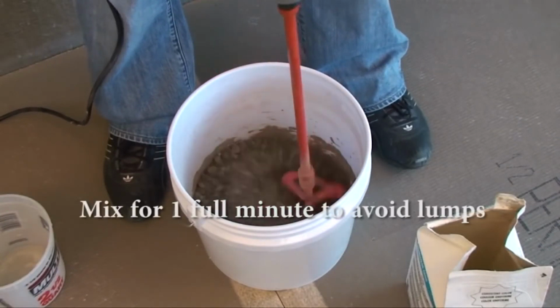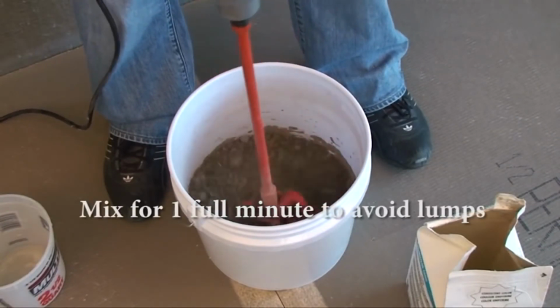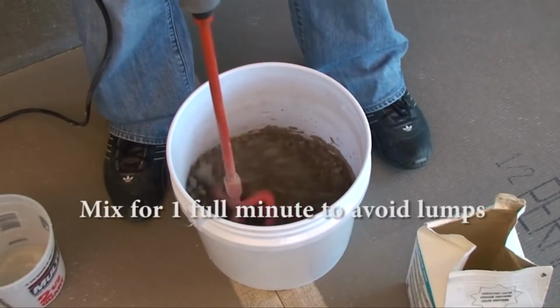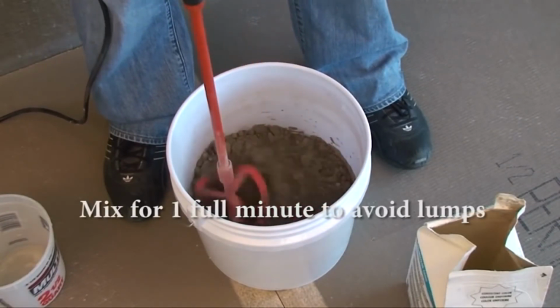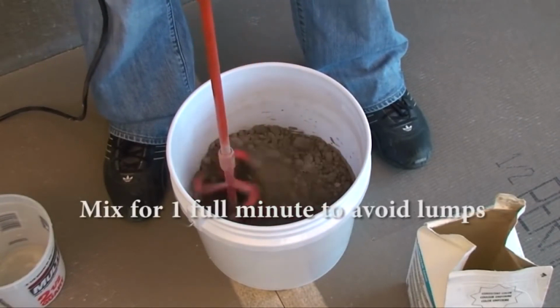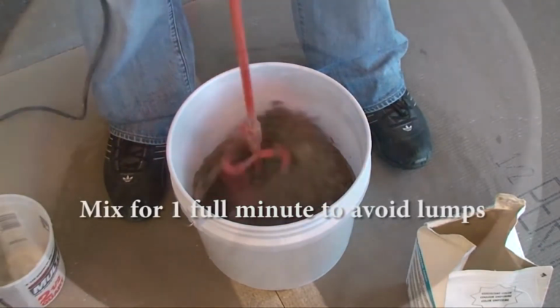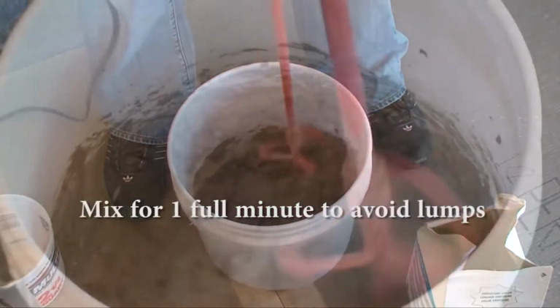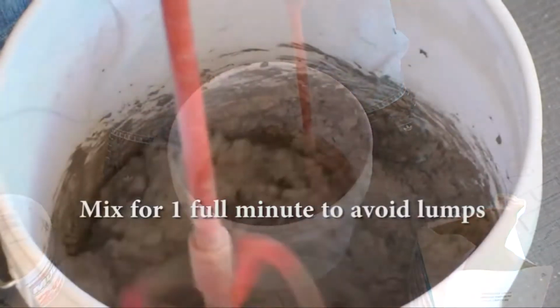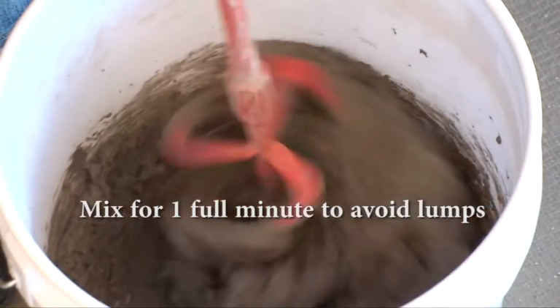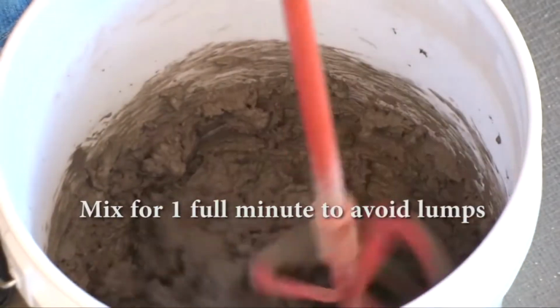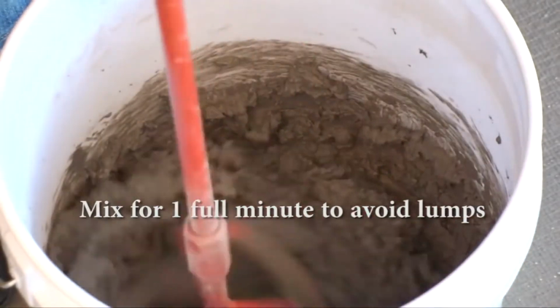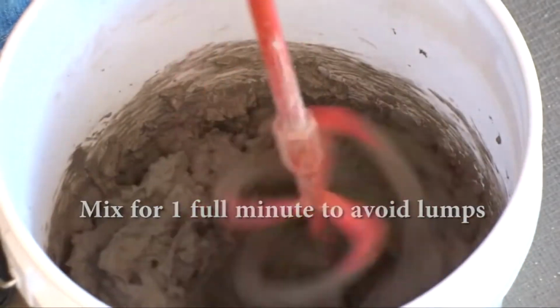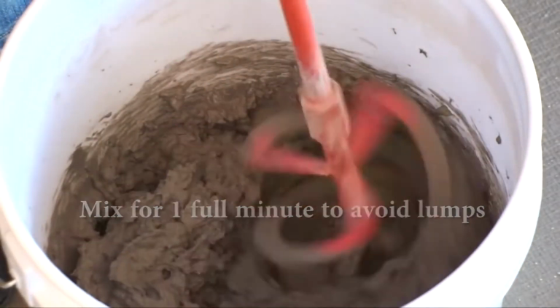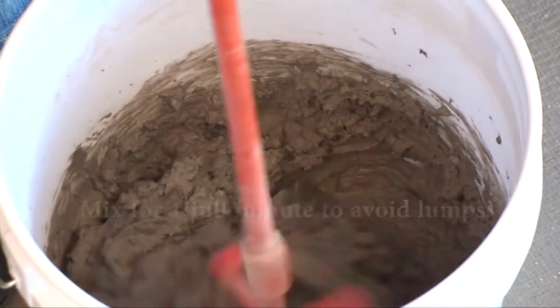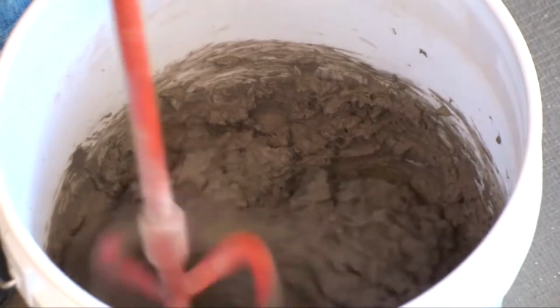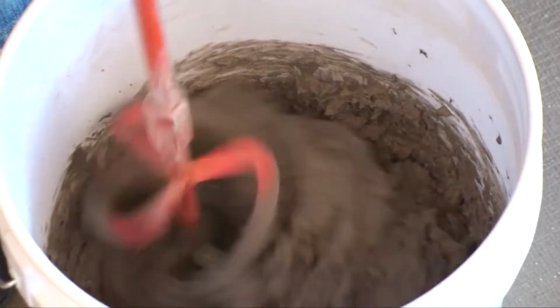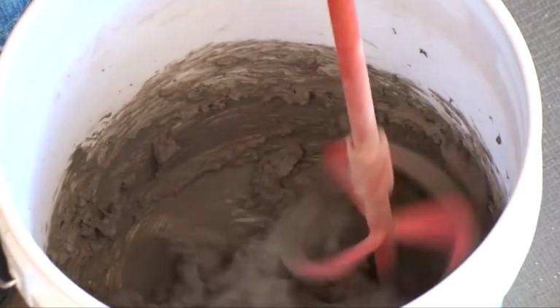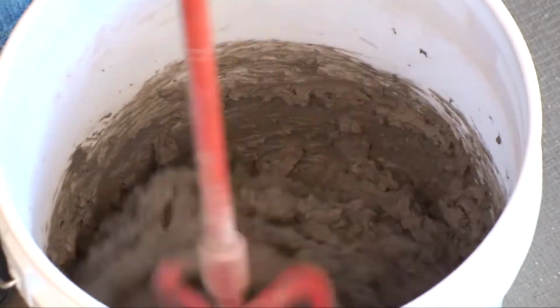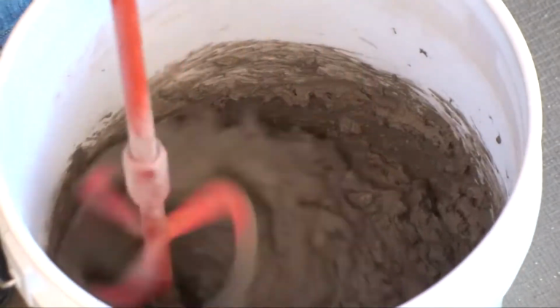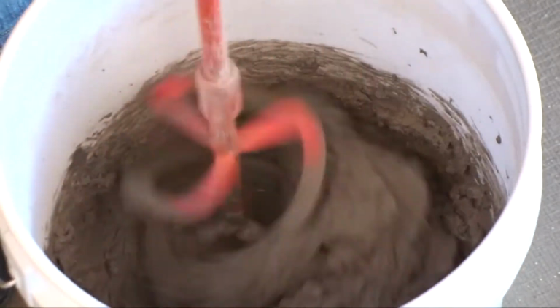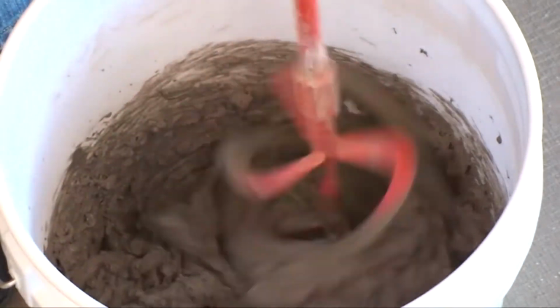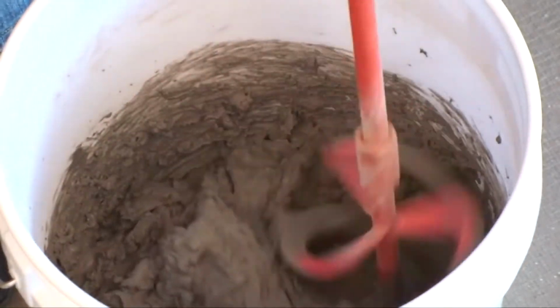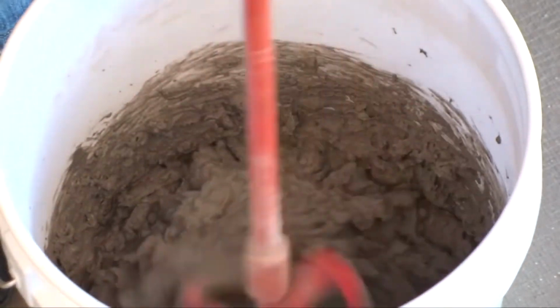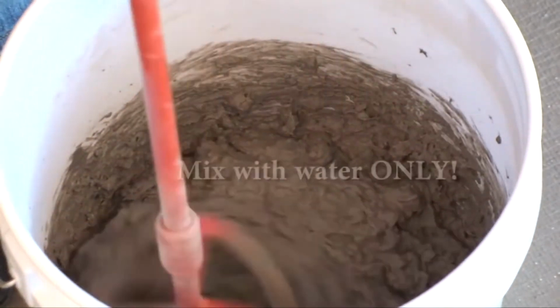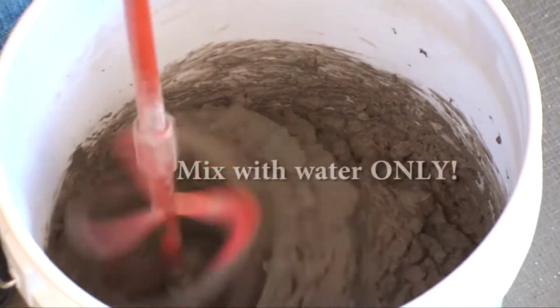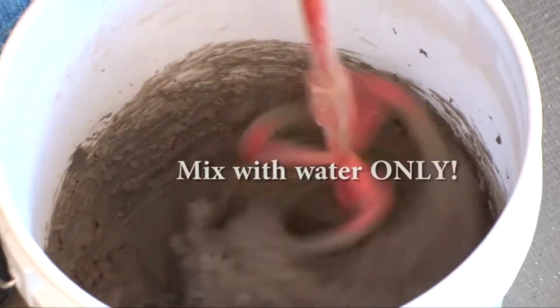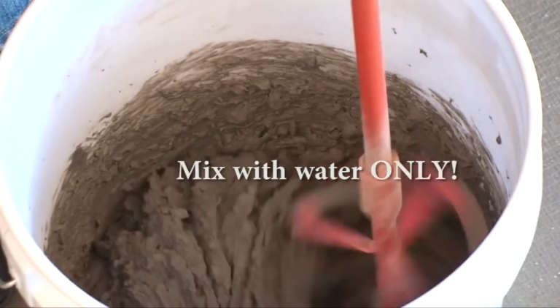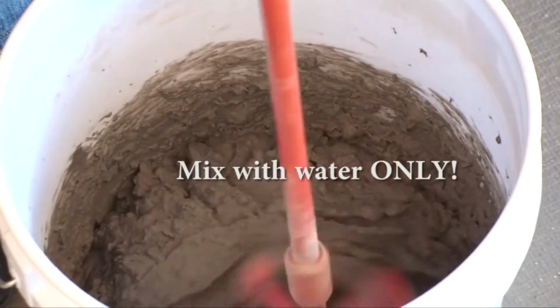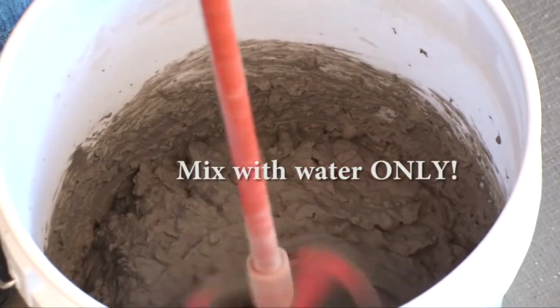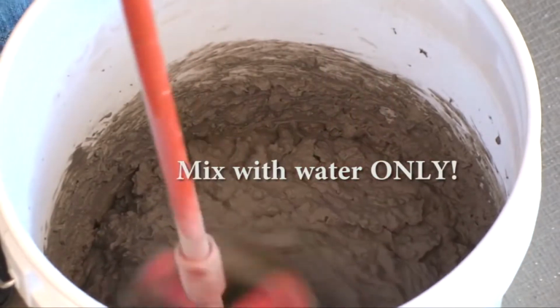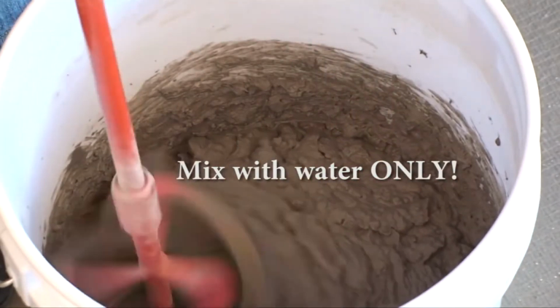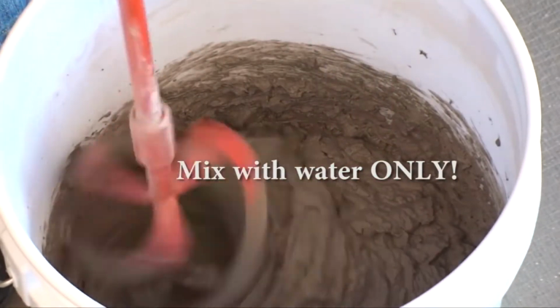No grout additives are required. Do not use Laticrete 1776 grout enhancer or any other grout additive with Laticrete Permacolor grout.